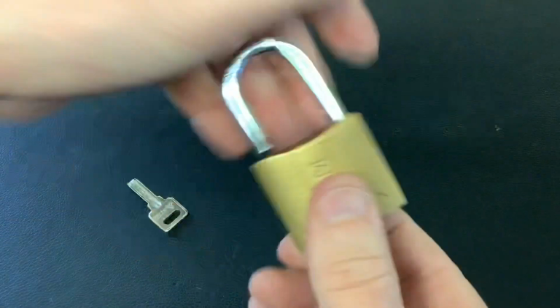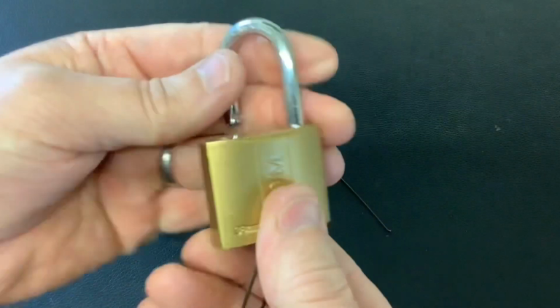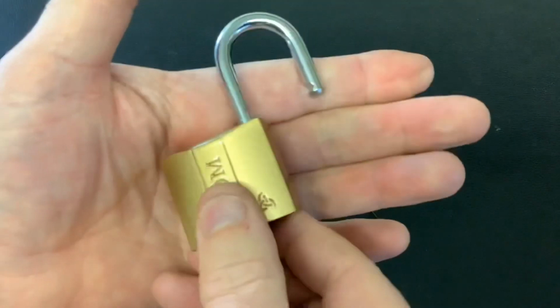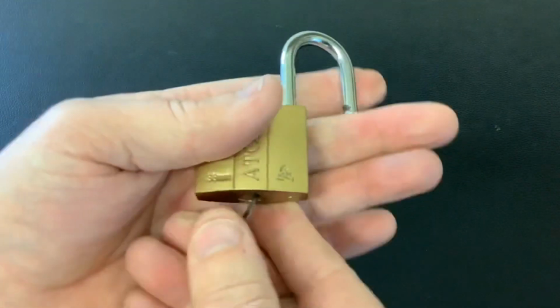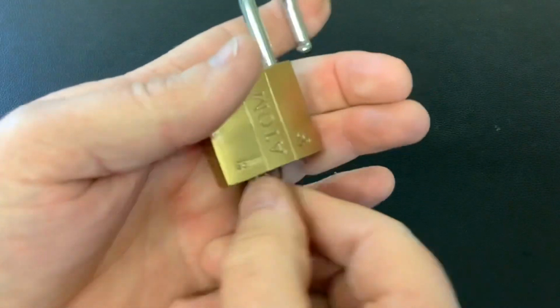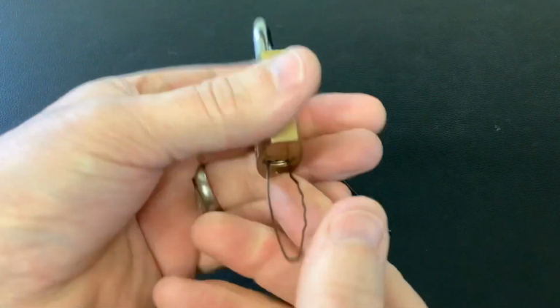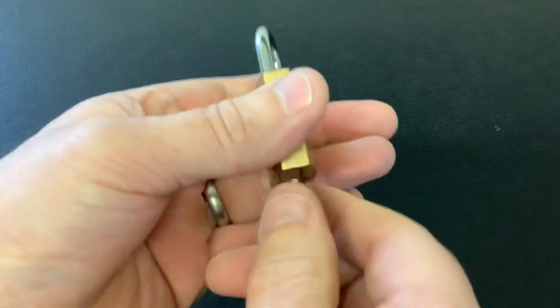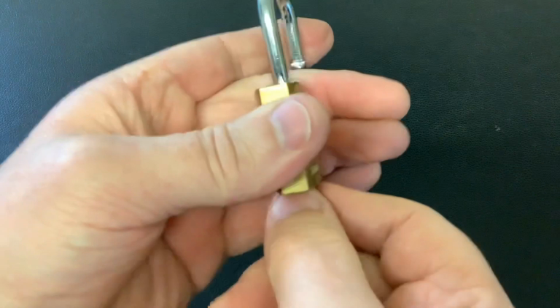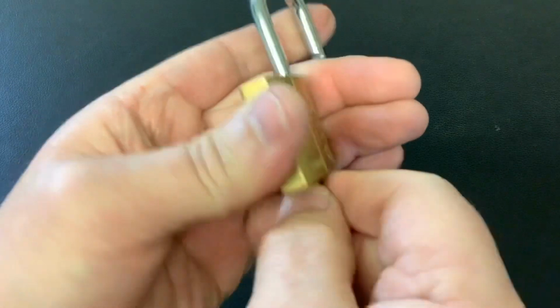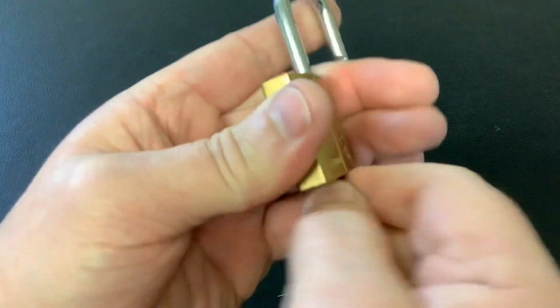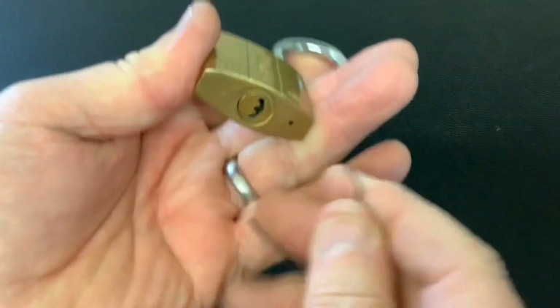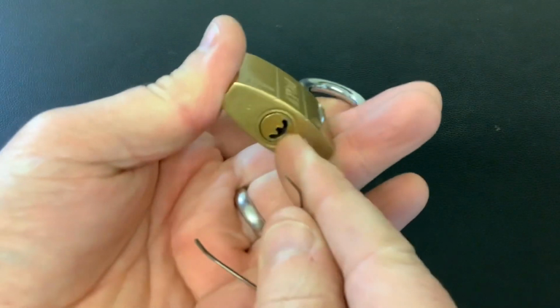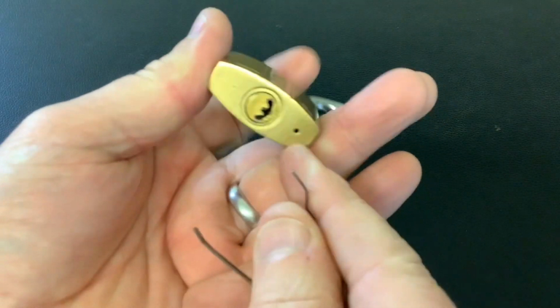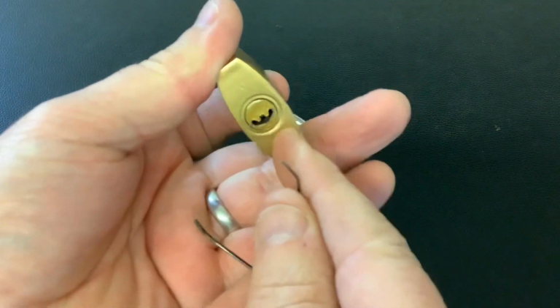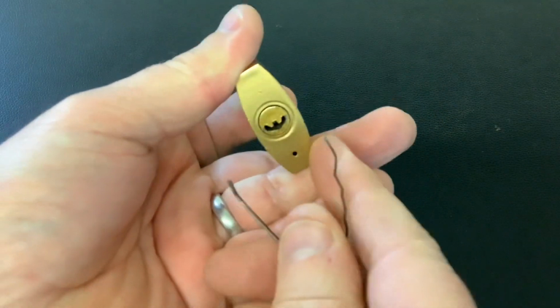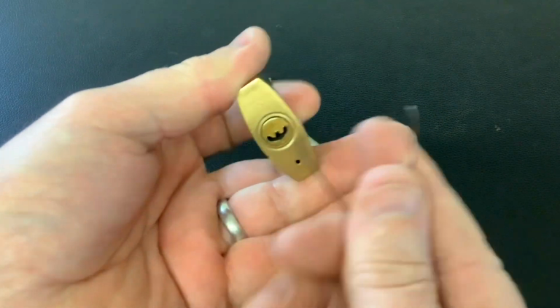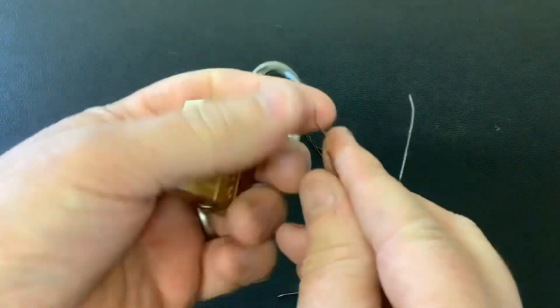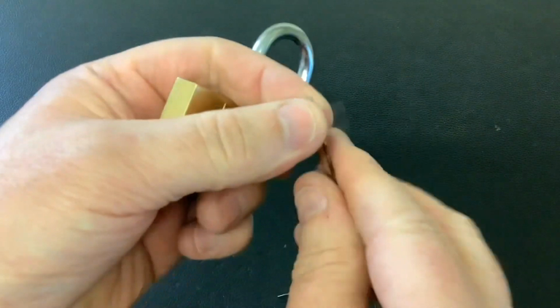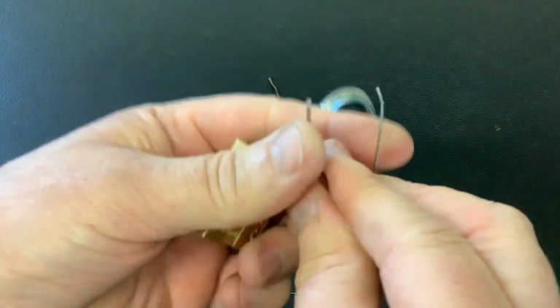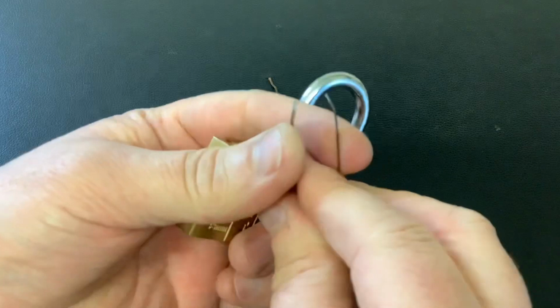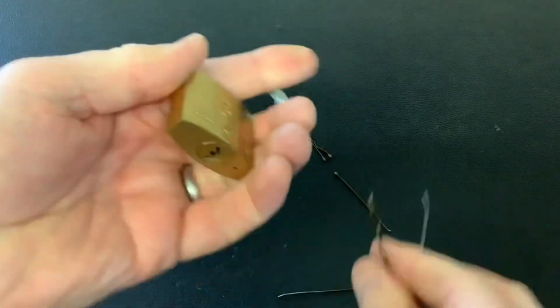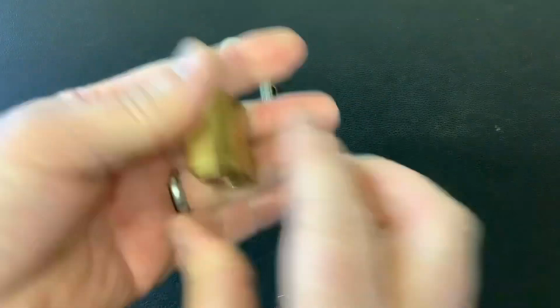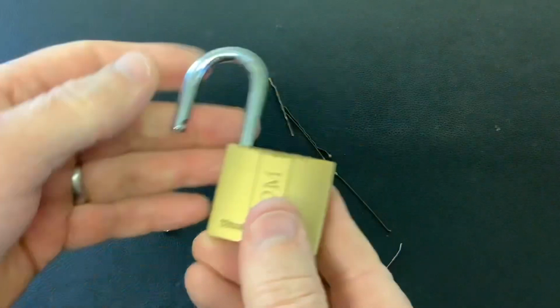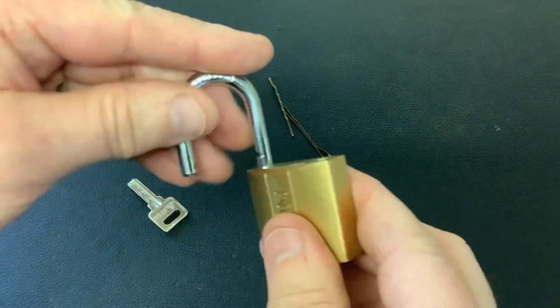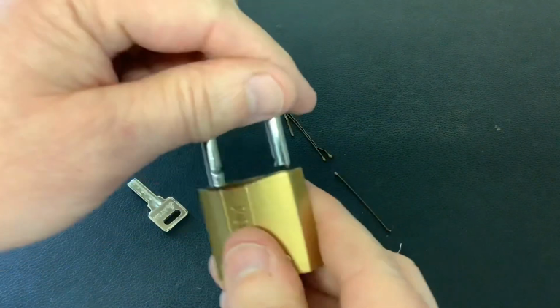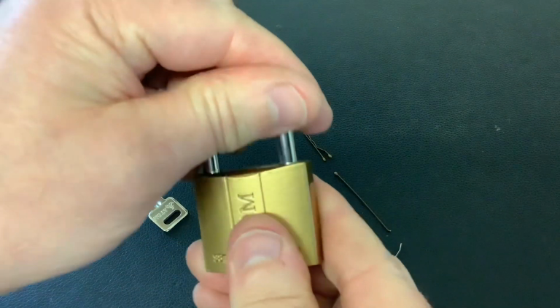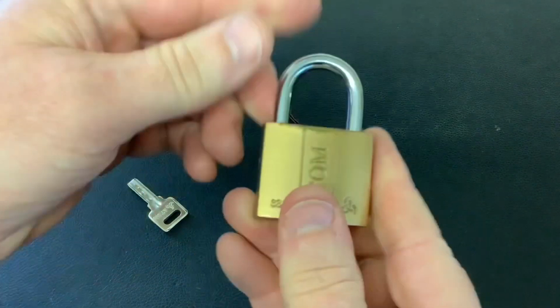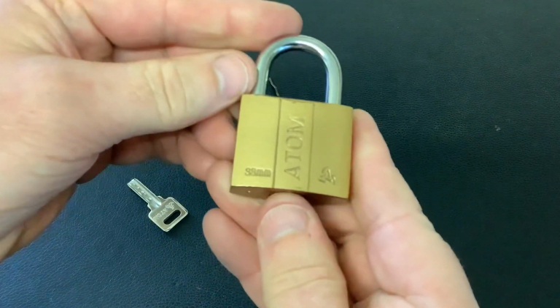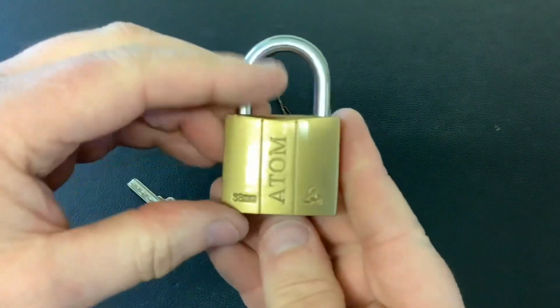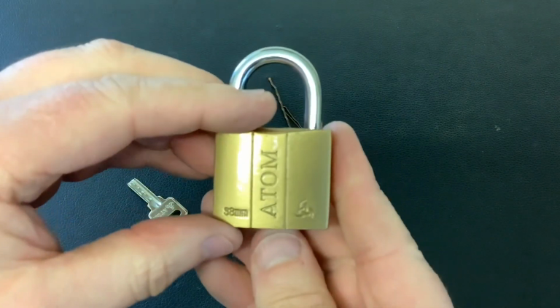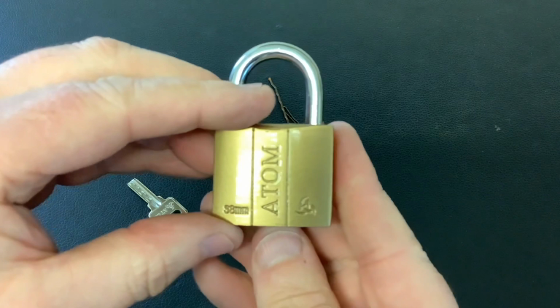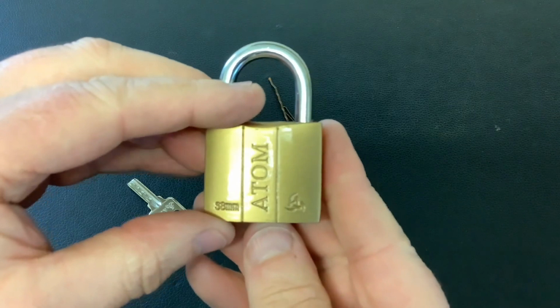So yeah, that's the little Atom. Like I say, not hard to pick, but if you've never picked a smiley face before and you're wondering how to tension it, just use an air grip. Anyway, that's it for now — as always, thanks for watching and I'll see you again next time.